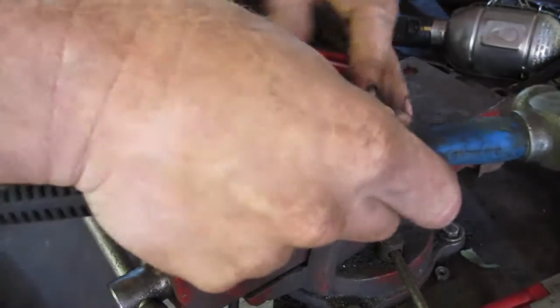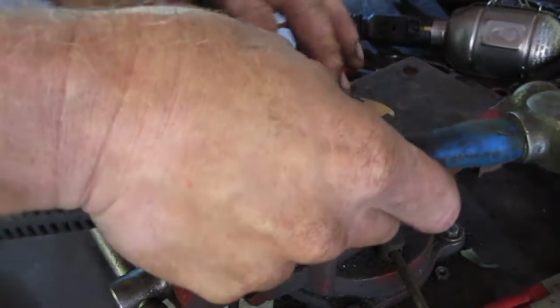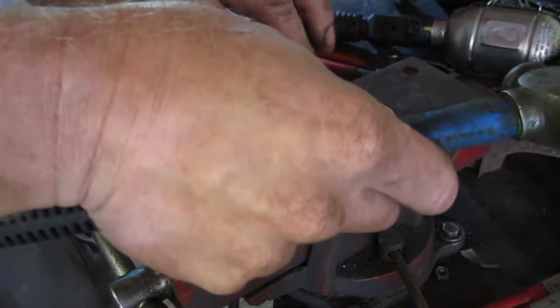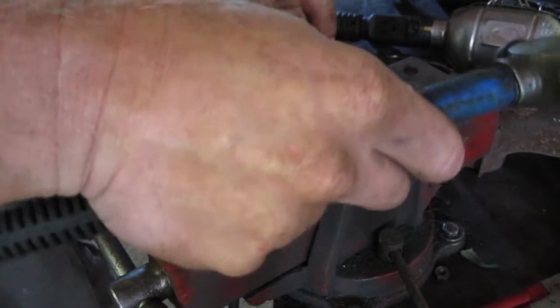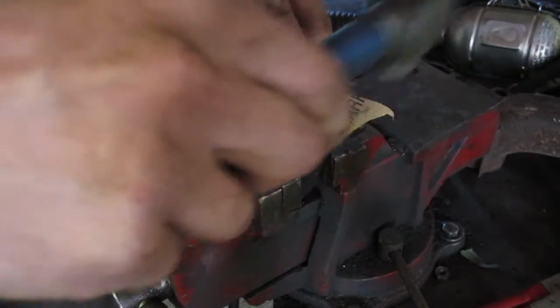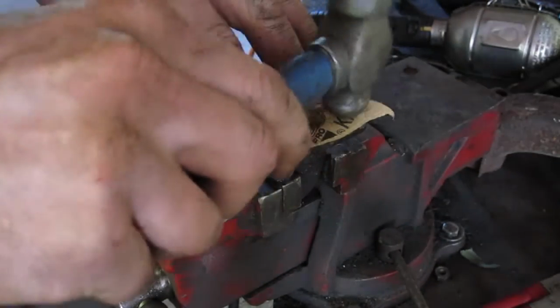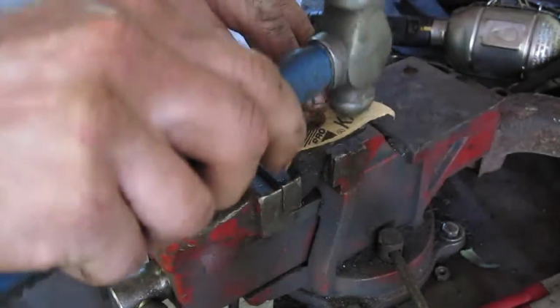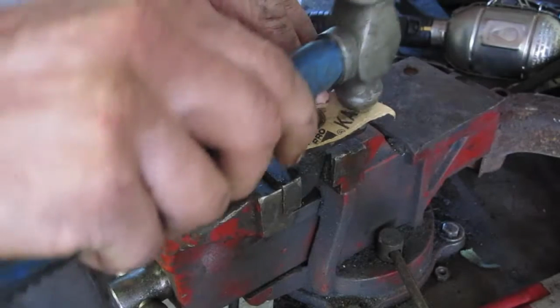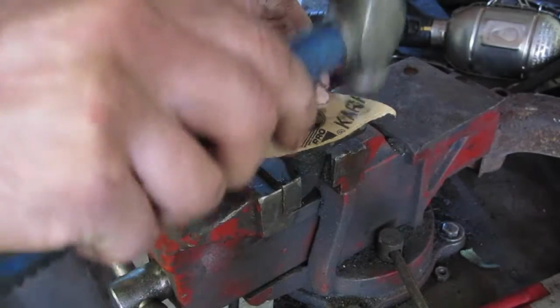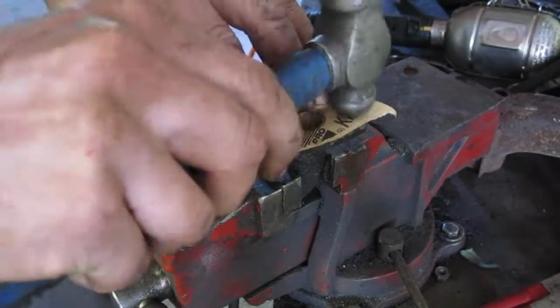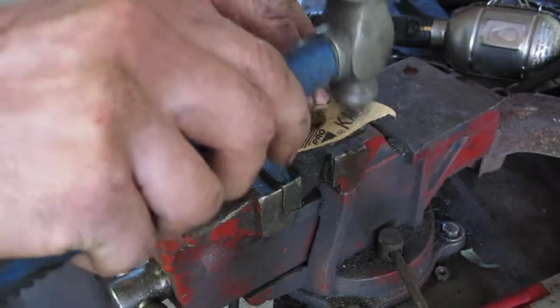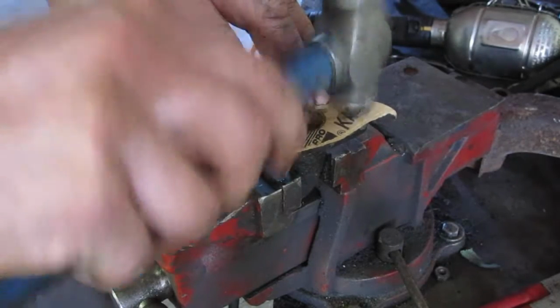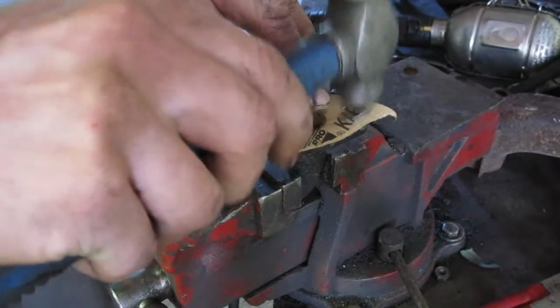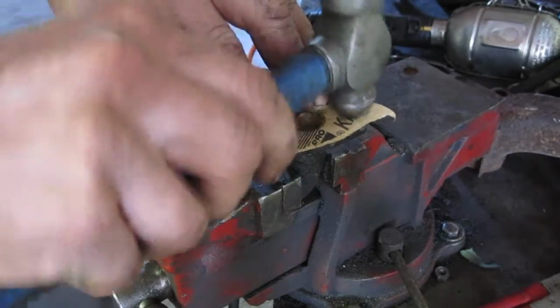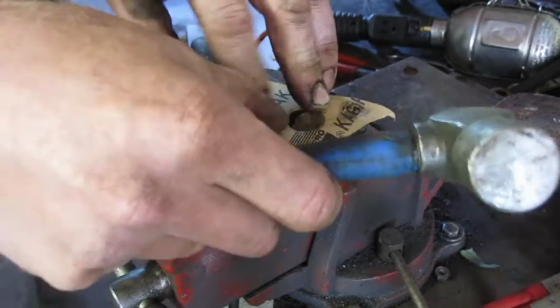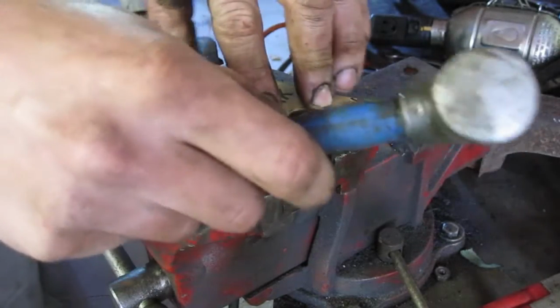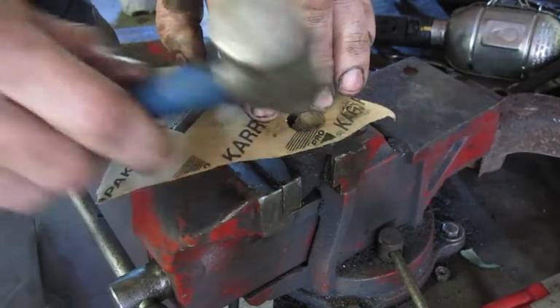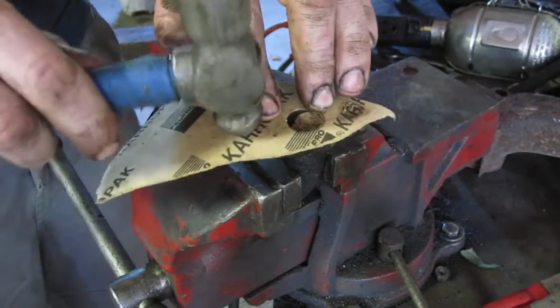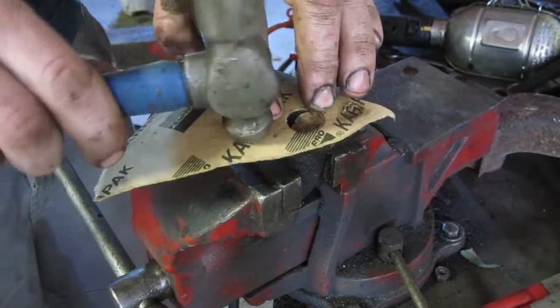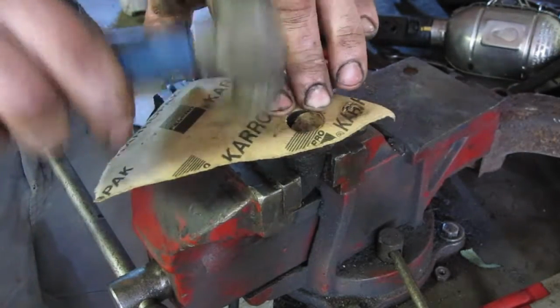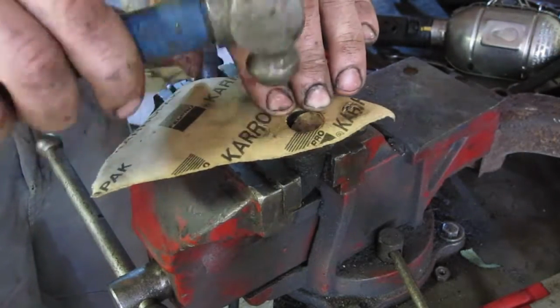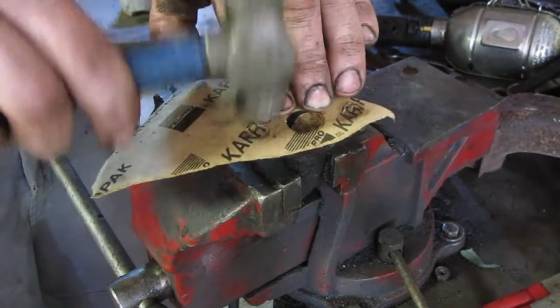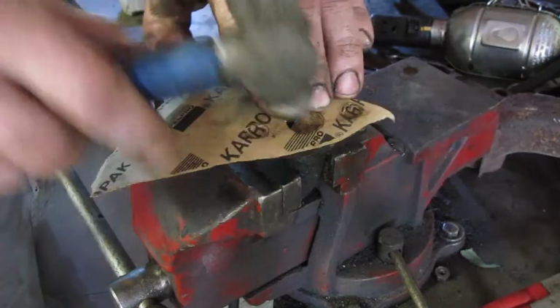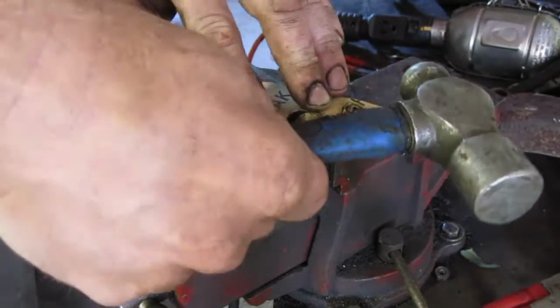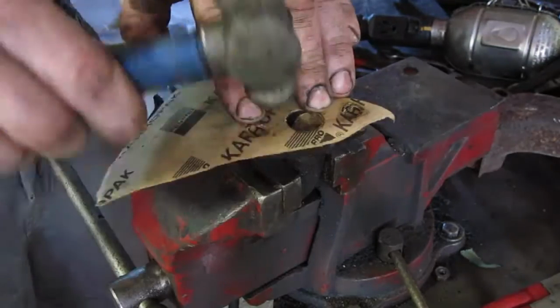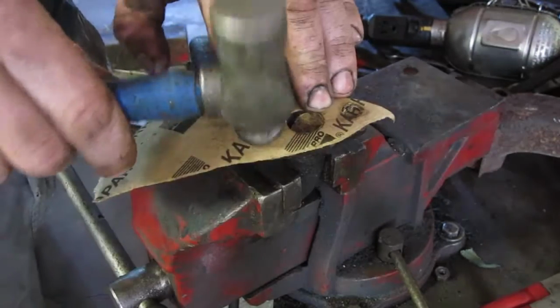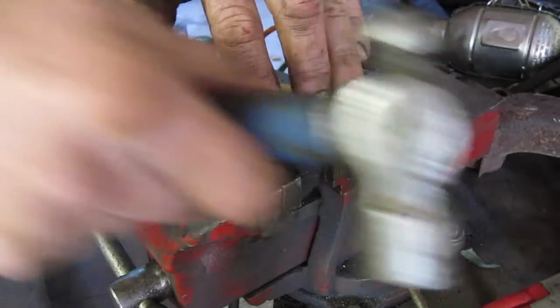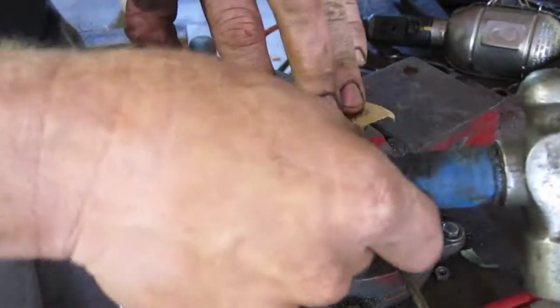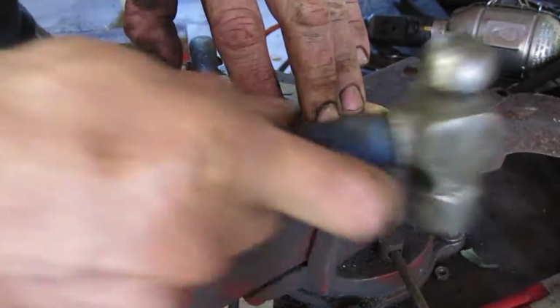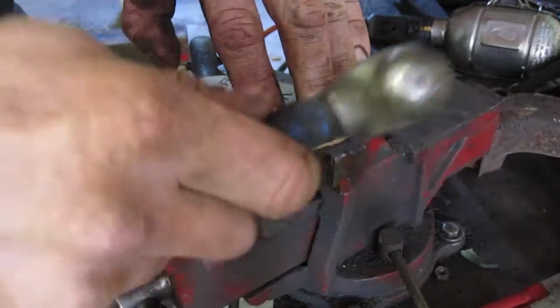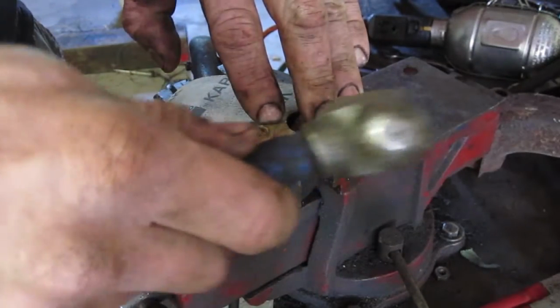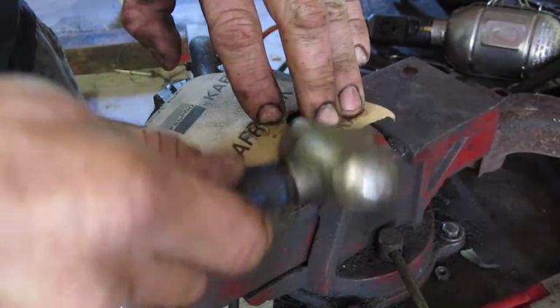Then do your bolt holes — one, two — and then just go around the outside.